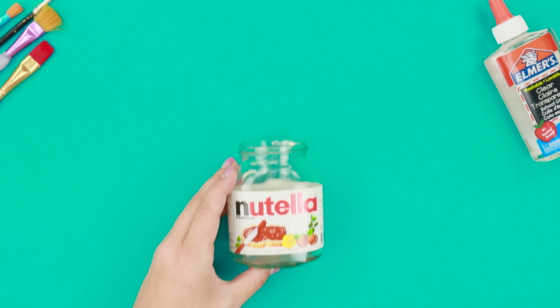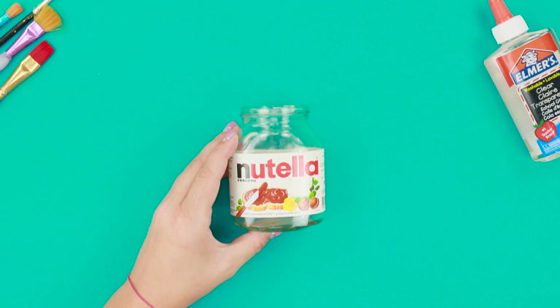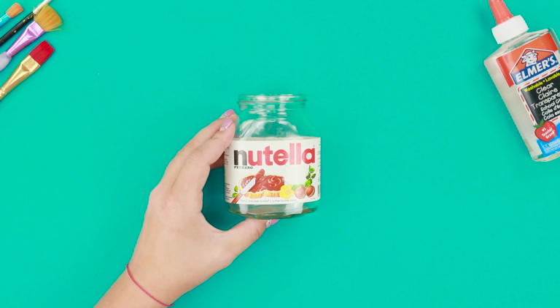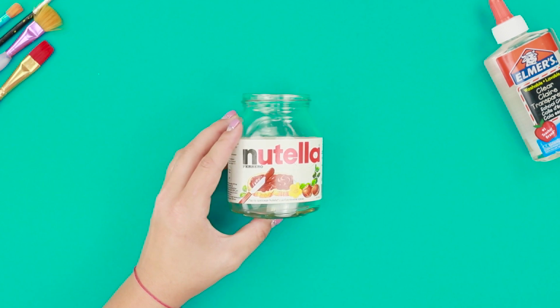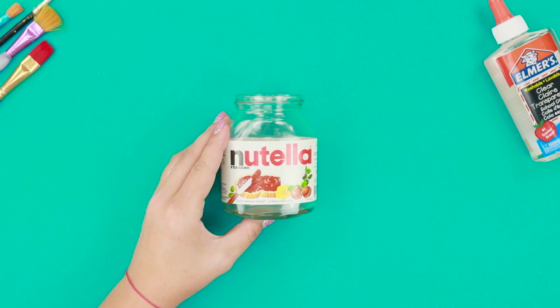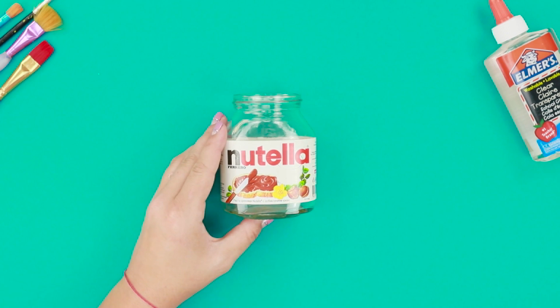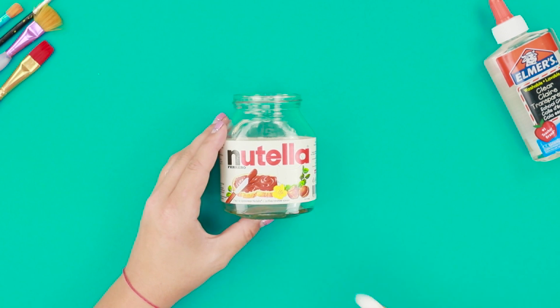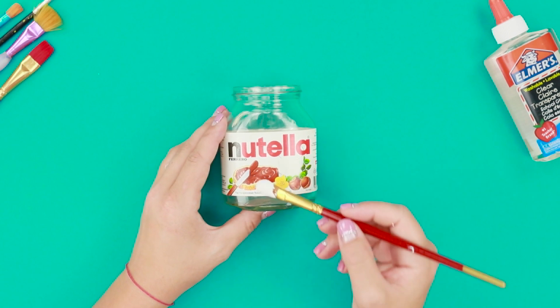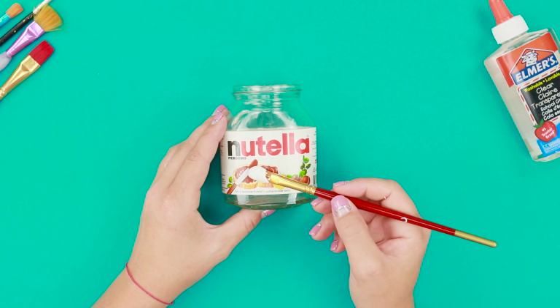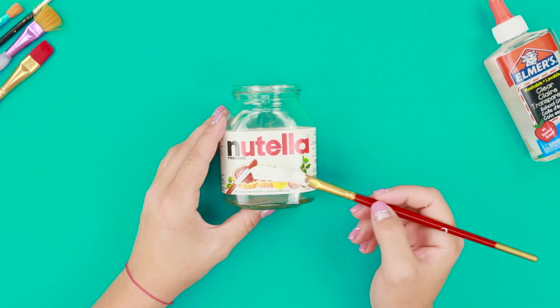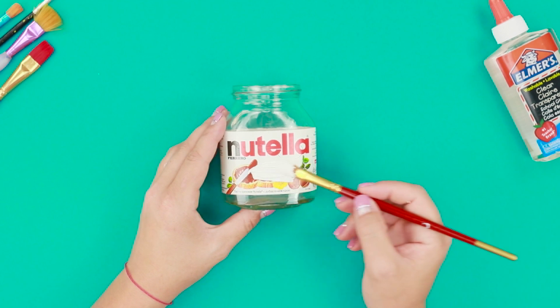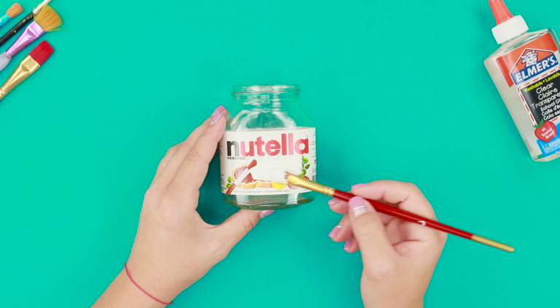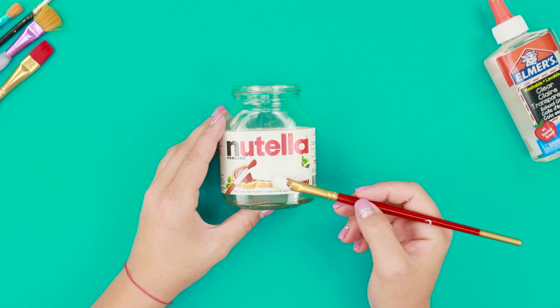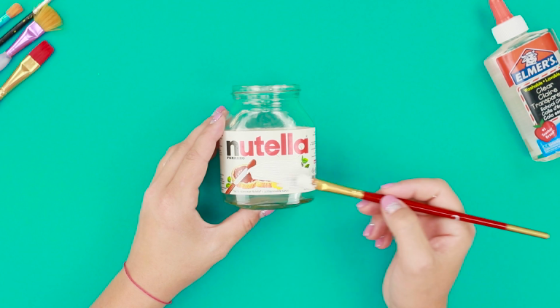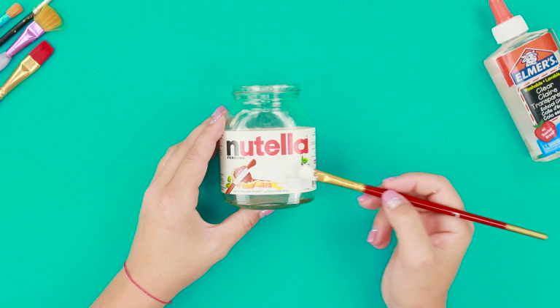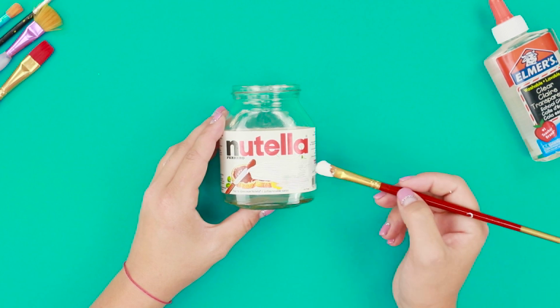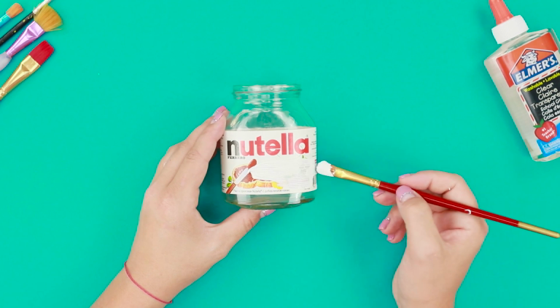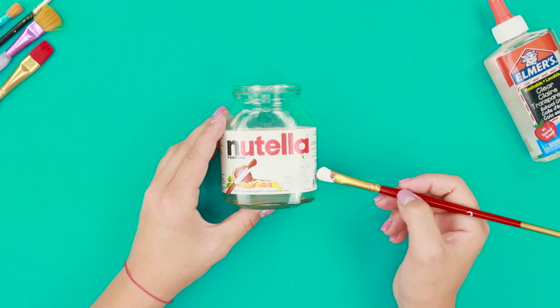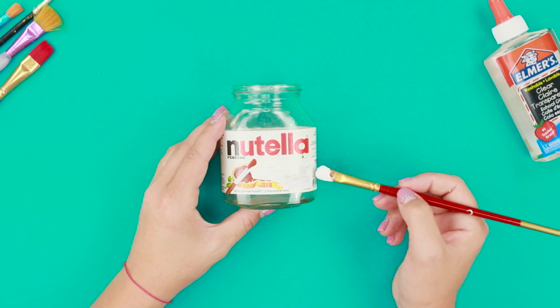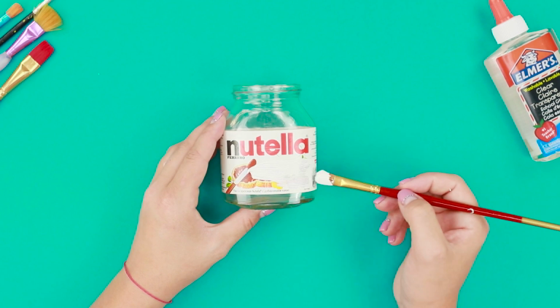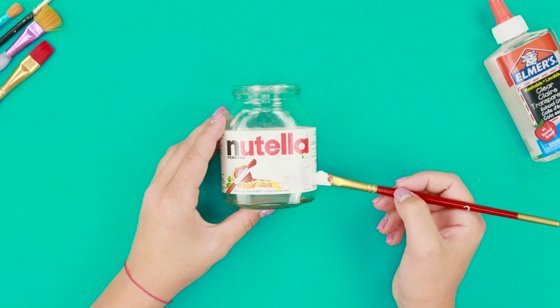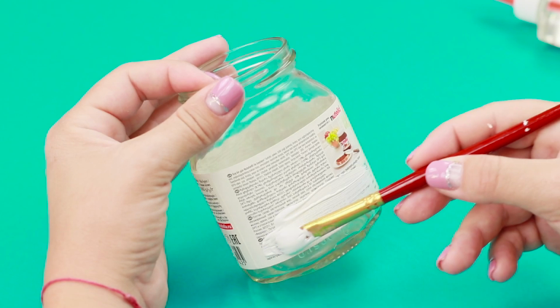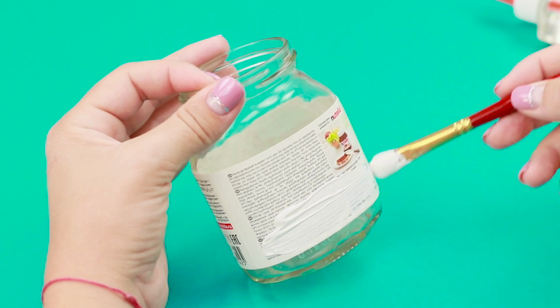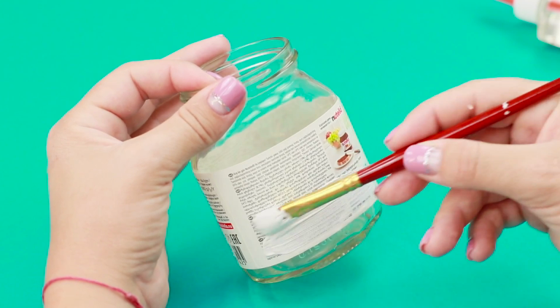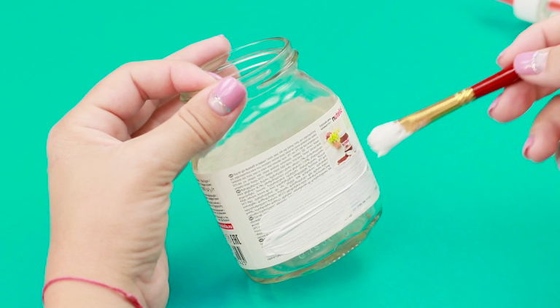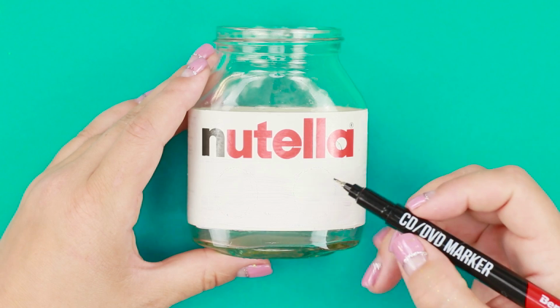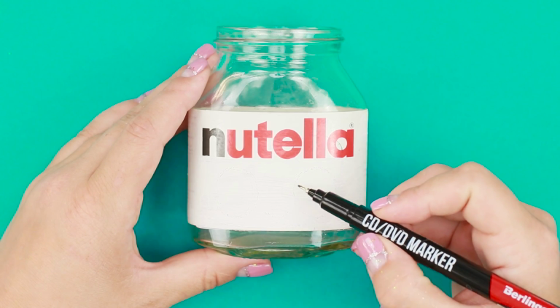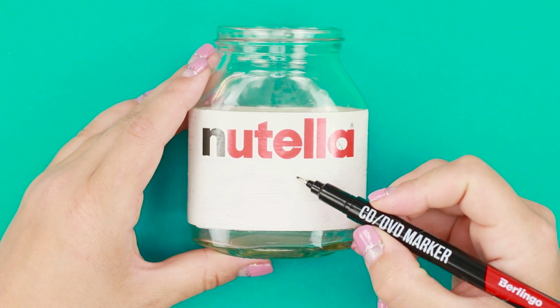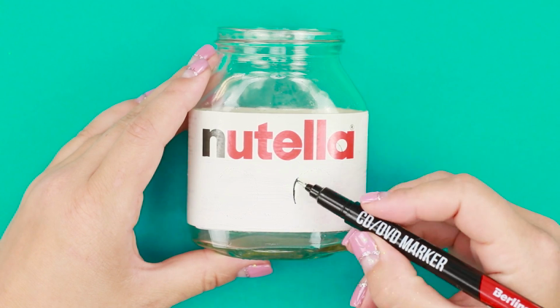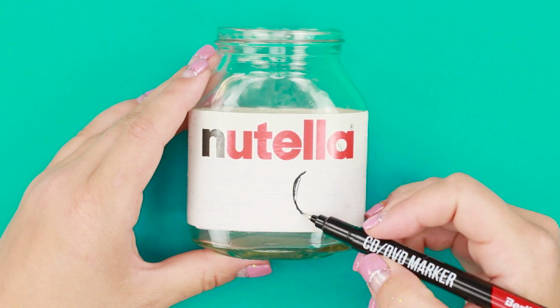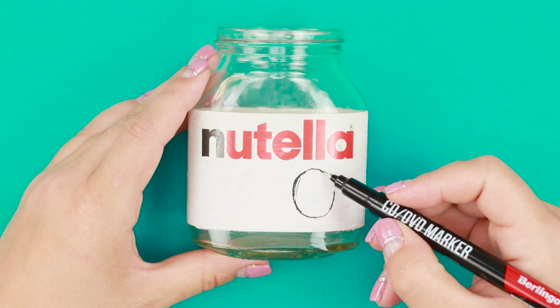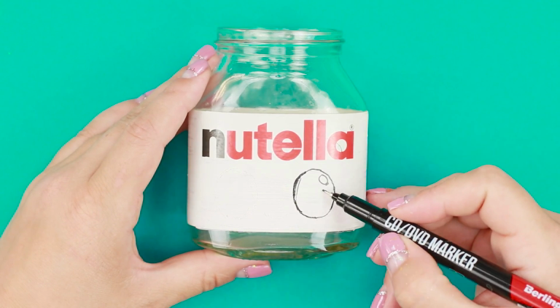And for the next life hack, you are going to need a jar from Nutella. Cover the label with white acrylic paint, but leave the inscription 'Nutella' unpainted. Using a thin marker, draw kawaii eyes with the glare.